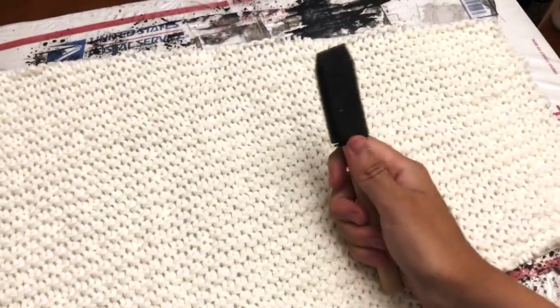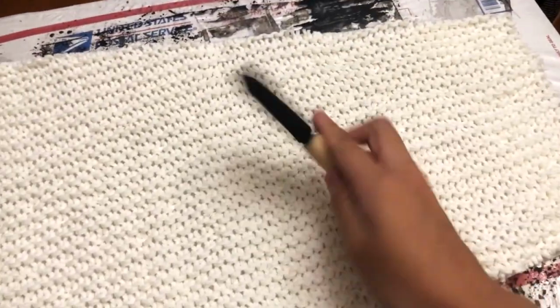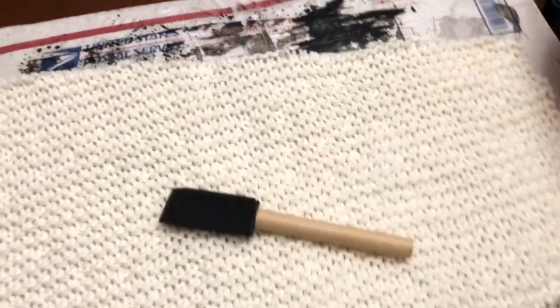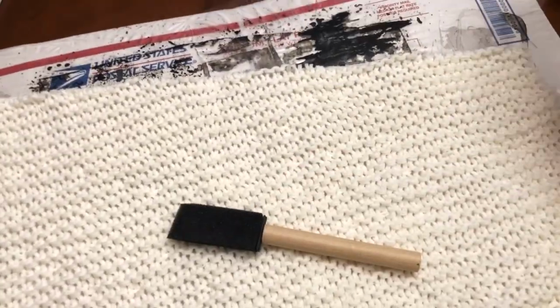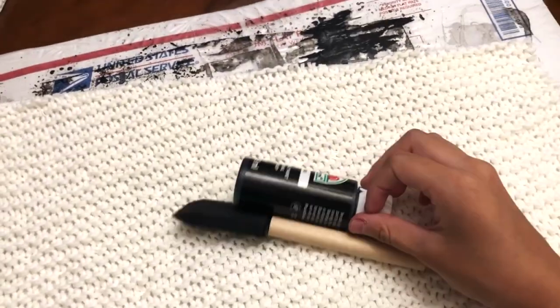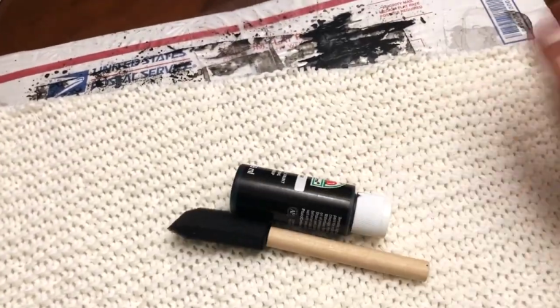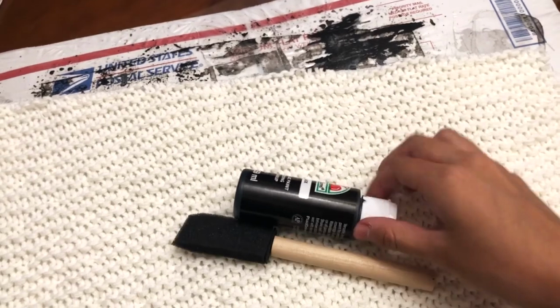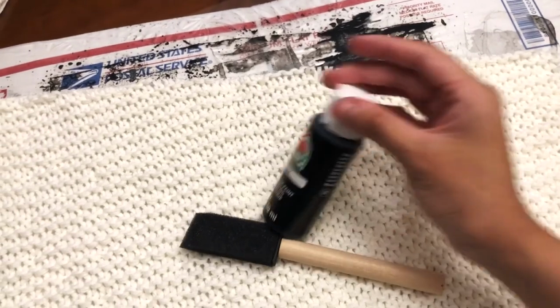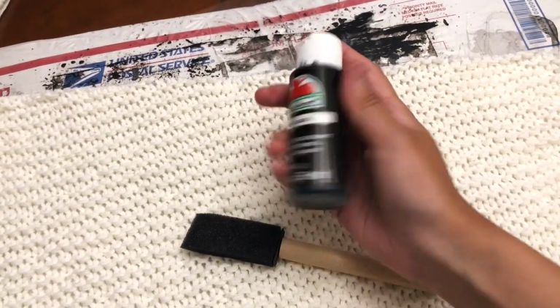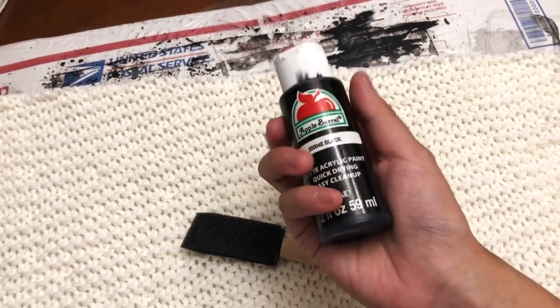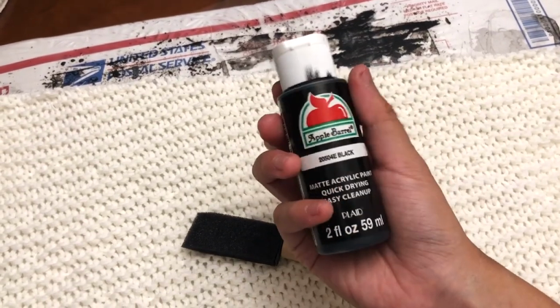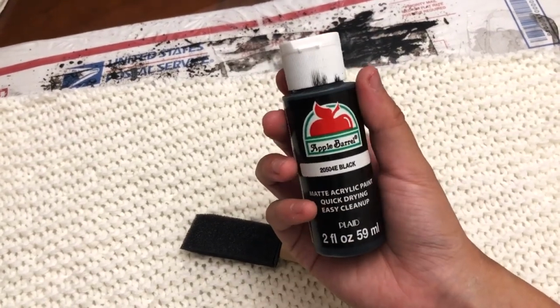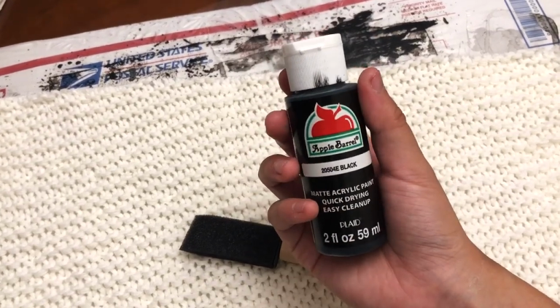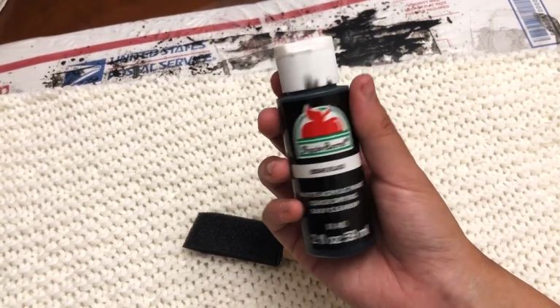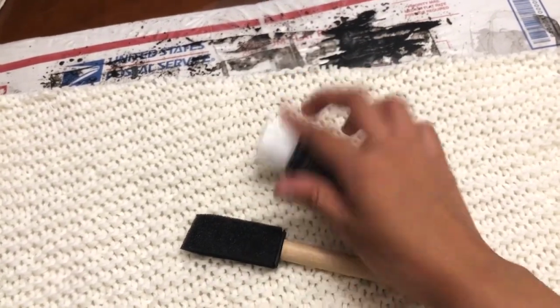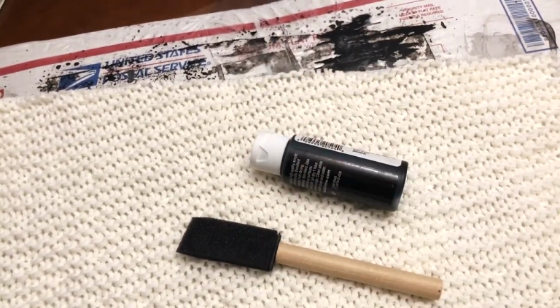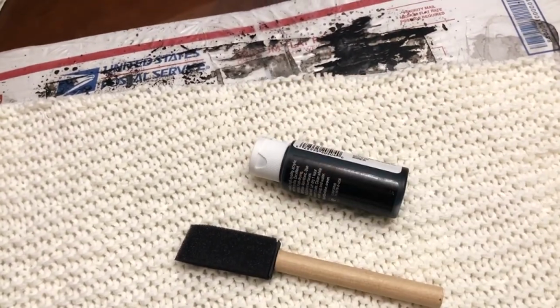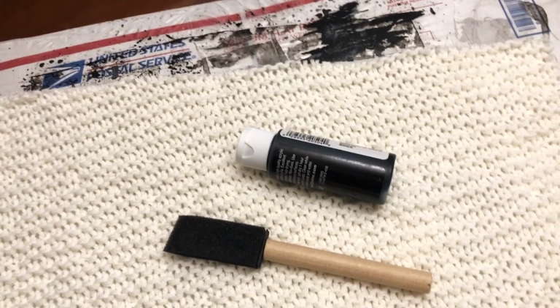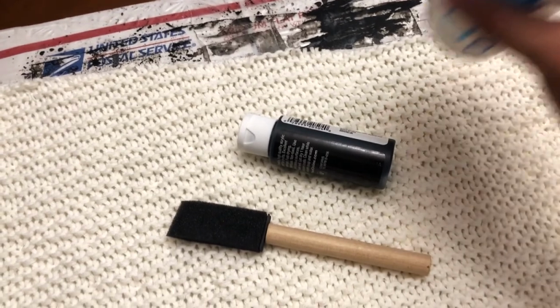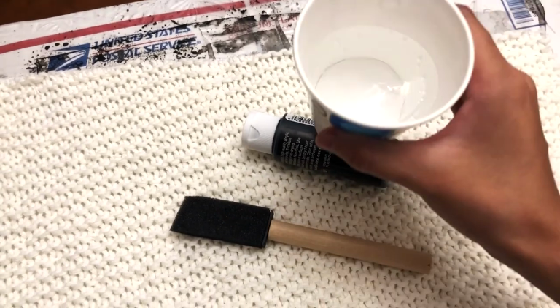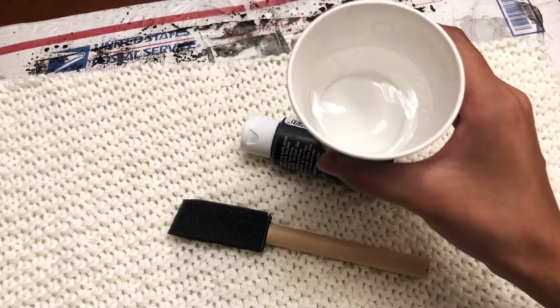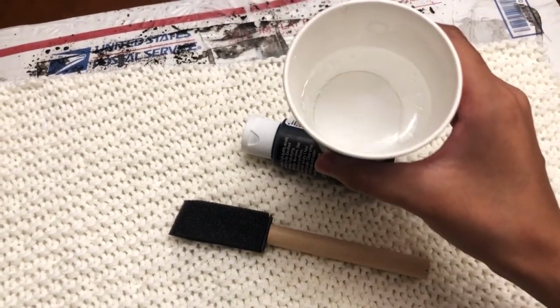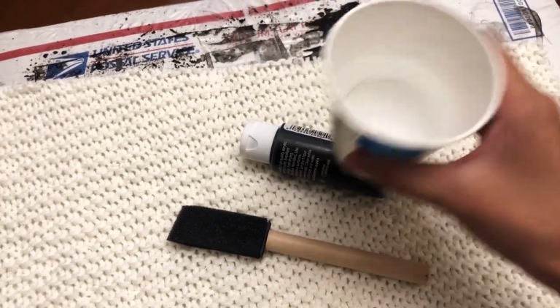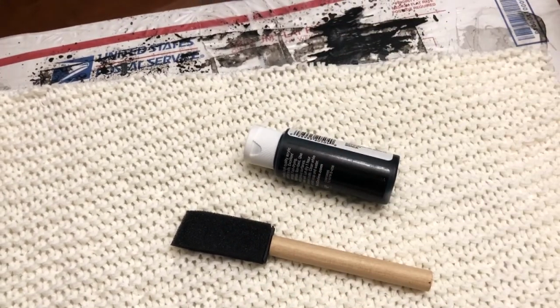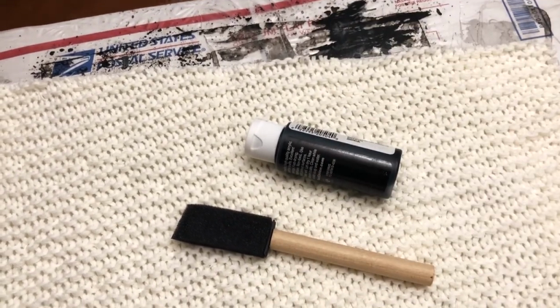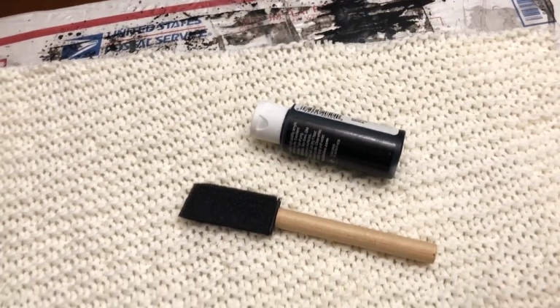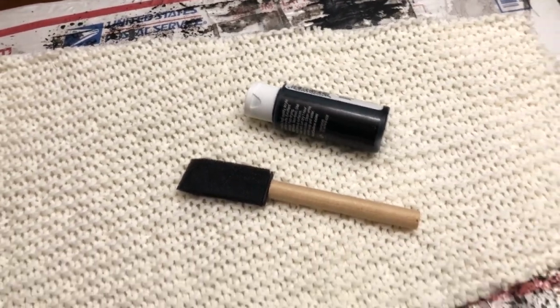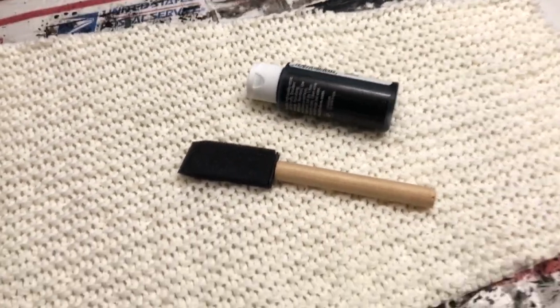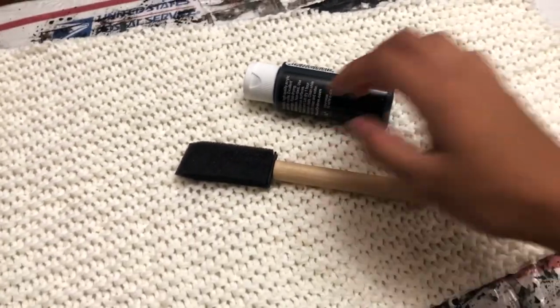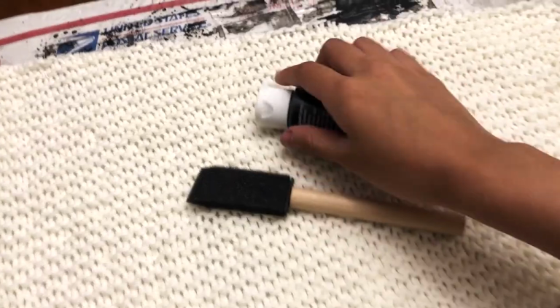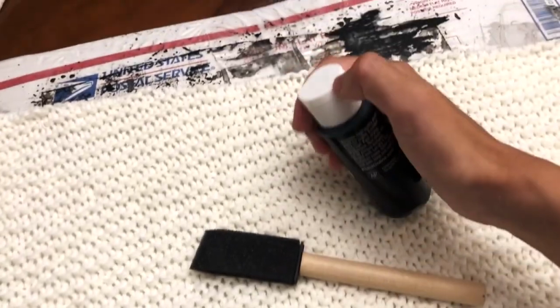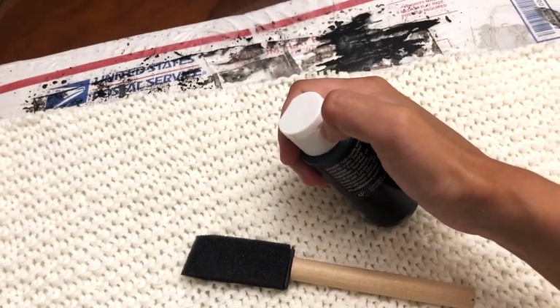Finally for the painting stage. For this part you're just going to need a sponge brush, black acrylic — this brand is from Apple Barrel, not sponsored — a cup of water, and also some sort of plastic sheet that you can paint on top of.